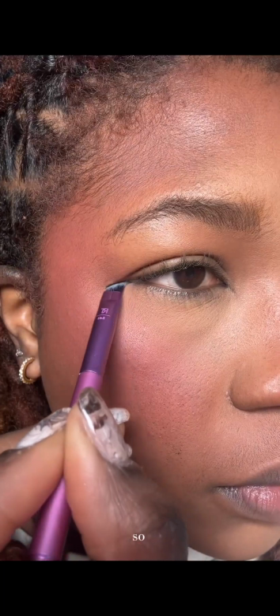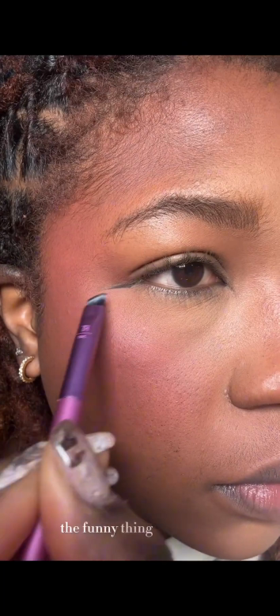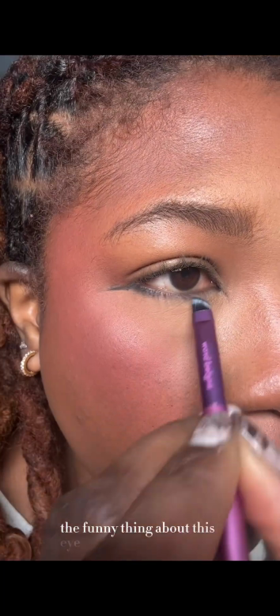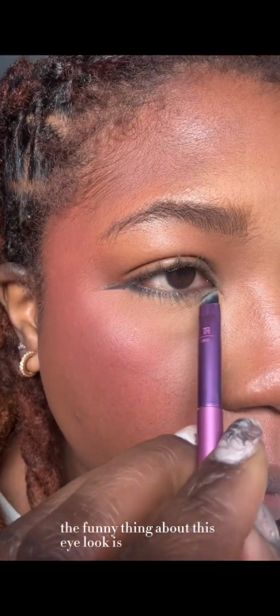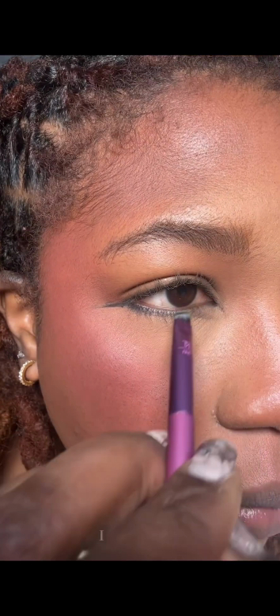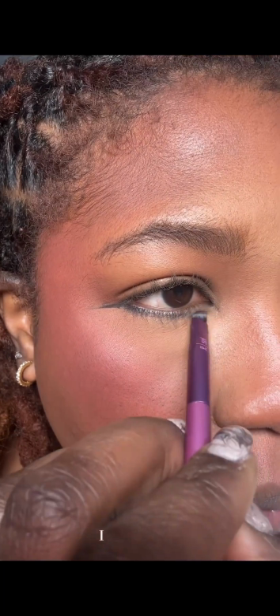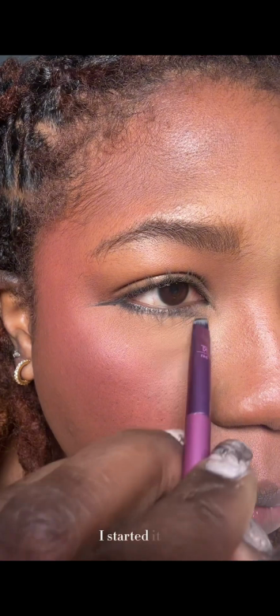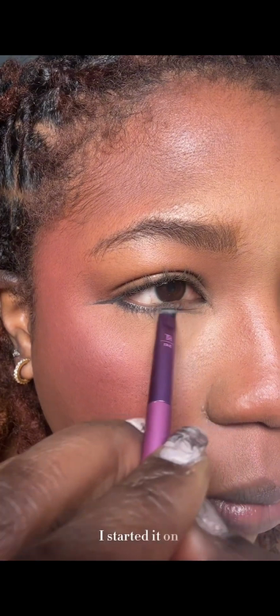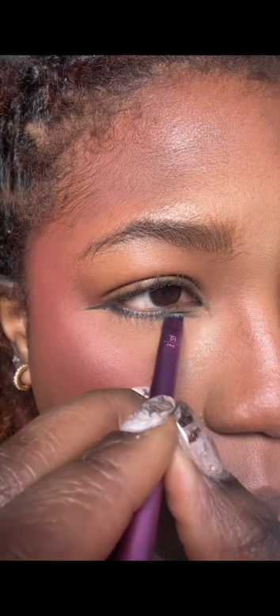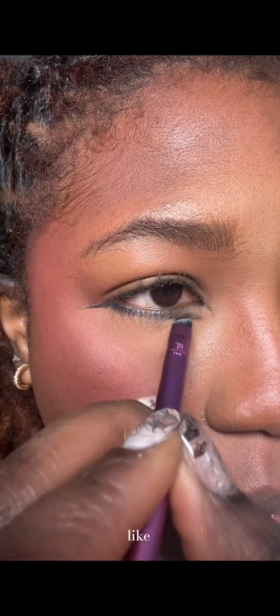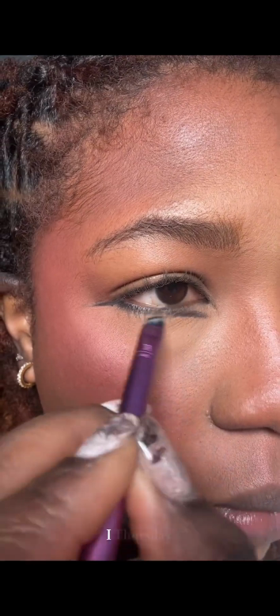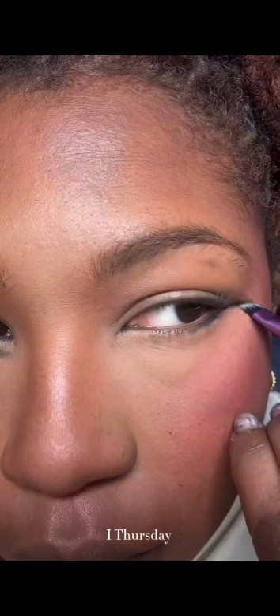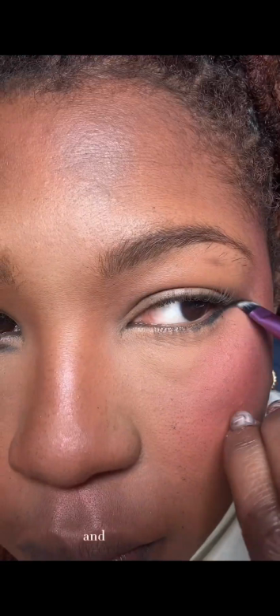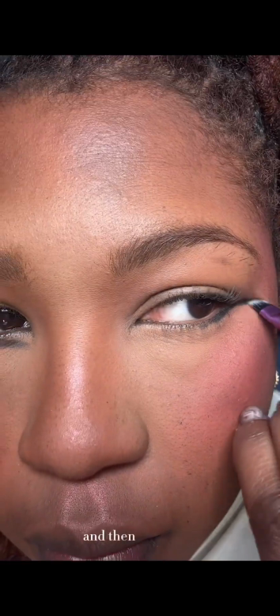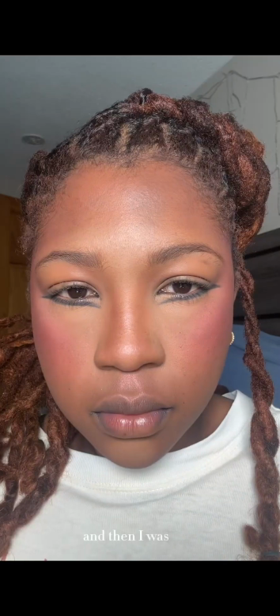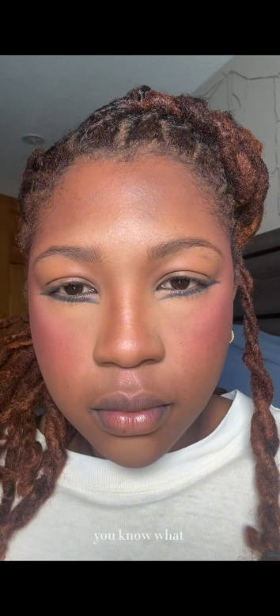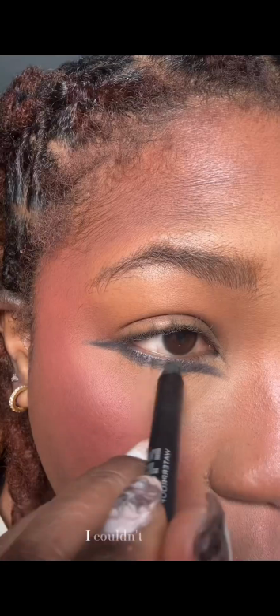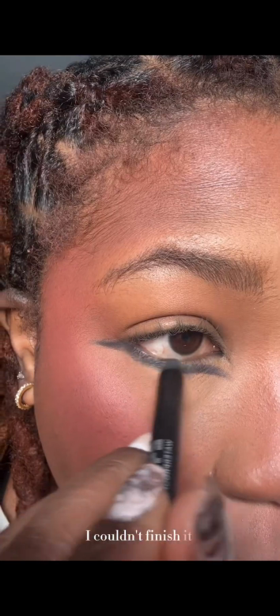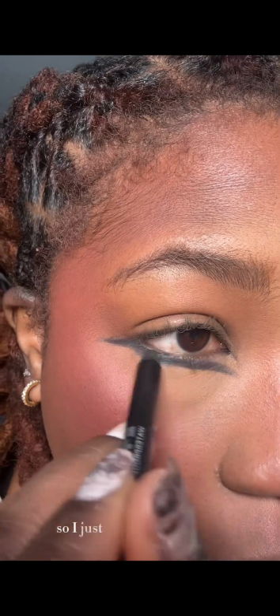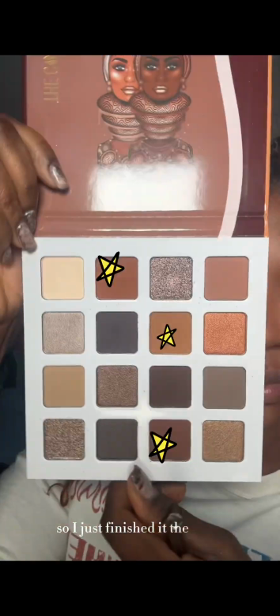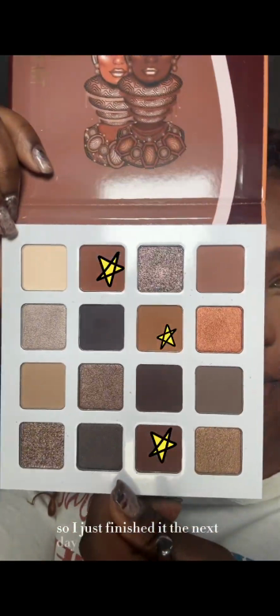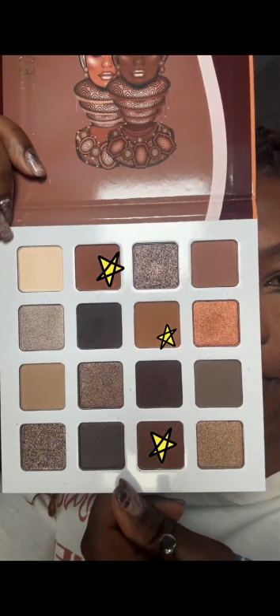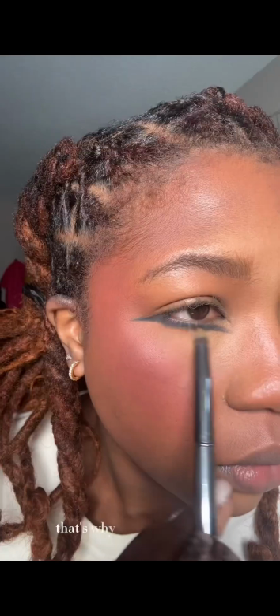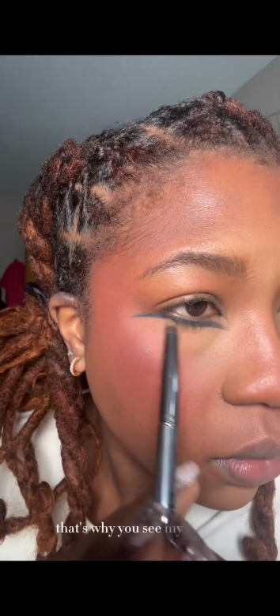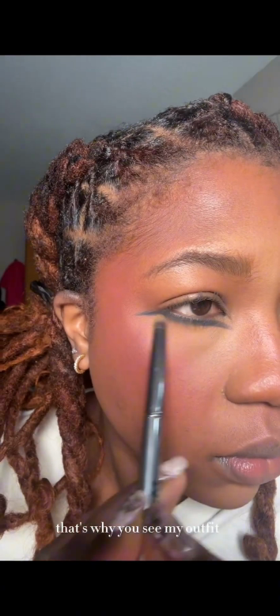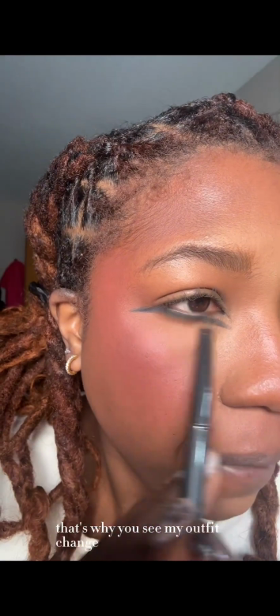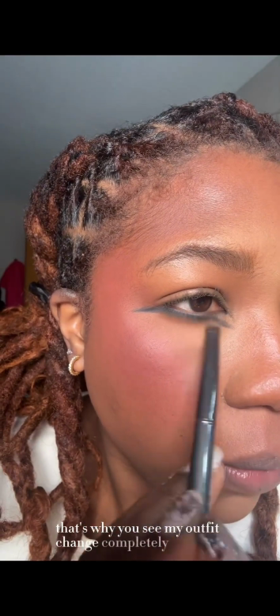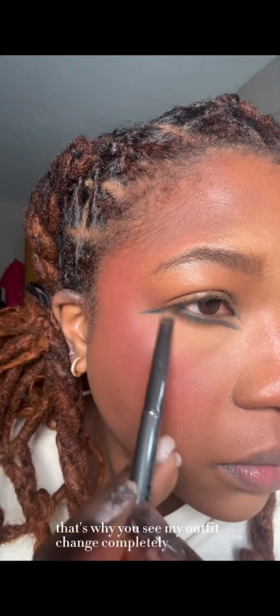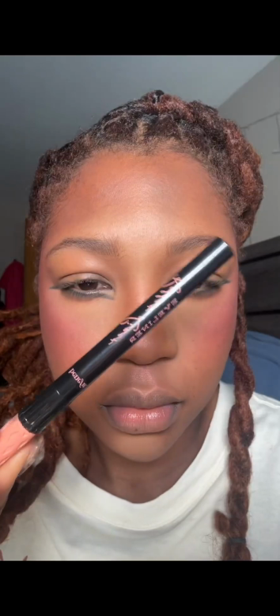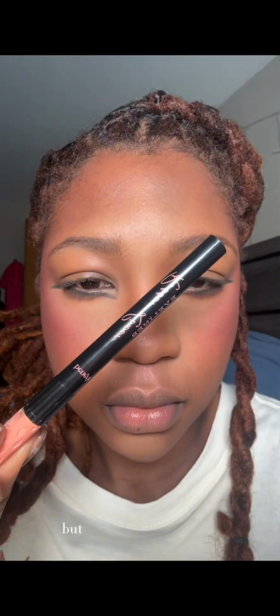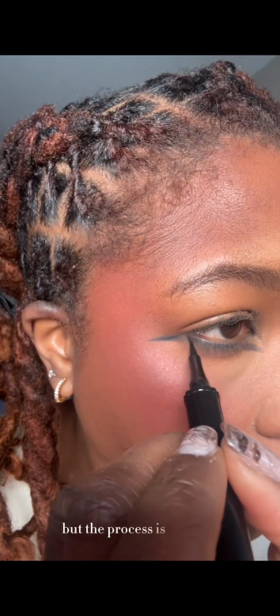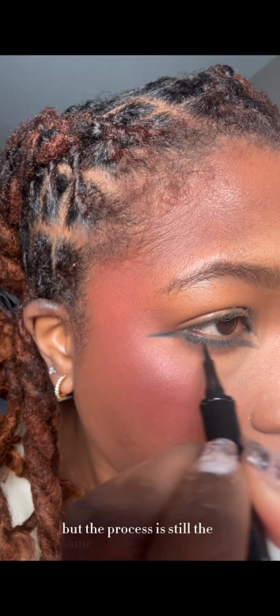The funny thing about this eye look is that I started it on a Thursday and then couldn't finish it, so I just finished it the next day — that's why you see my outfit change completely. But the process is still the same.